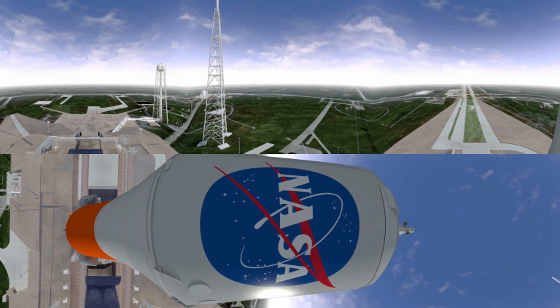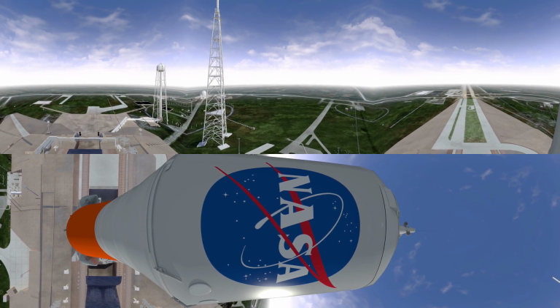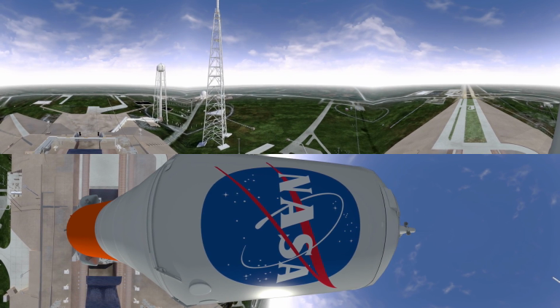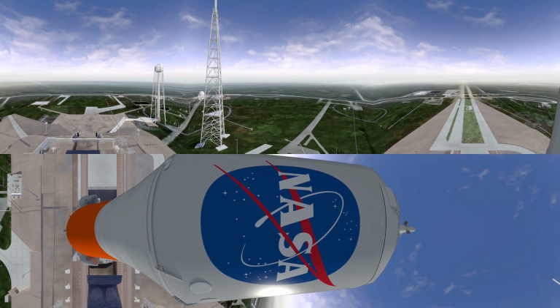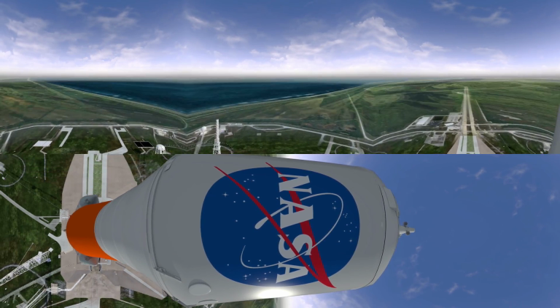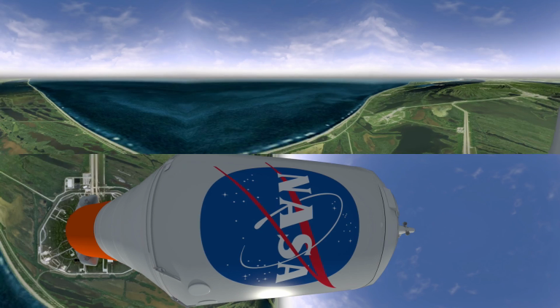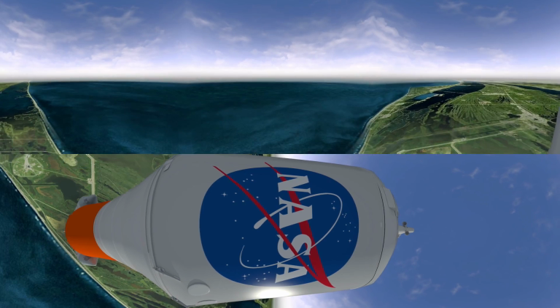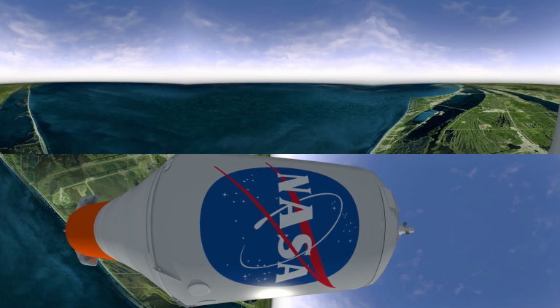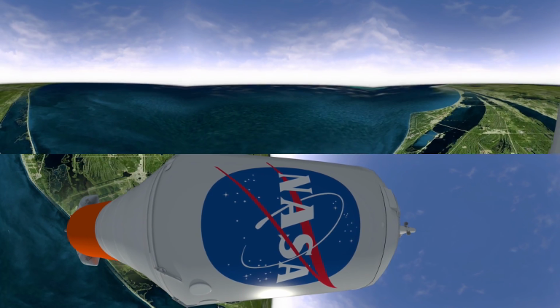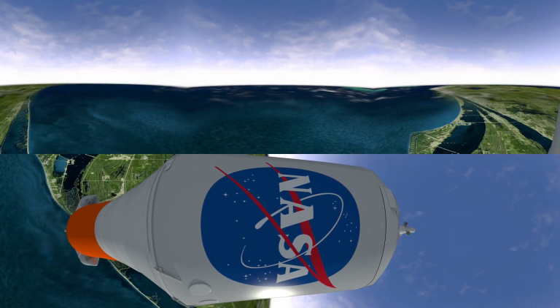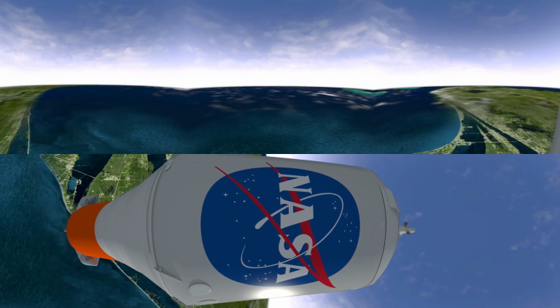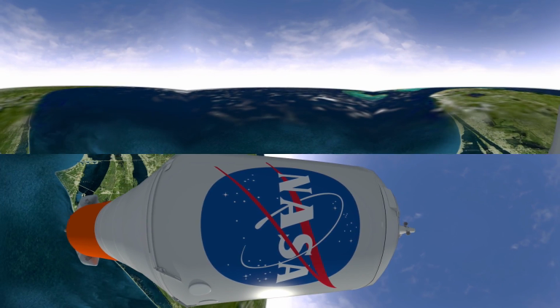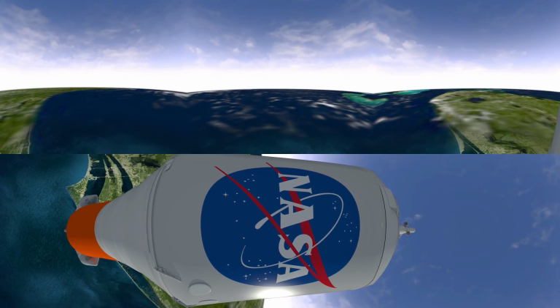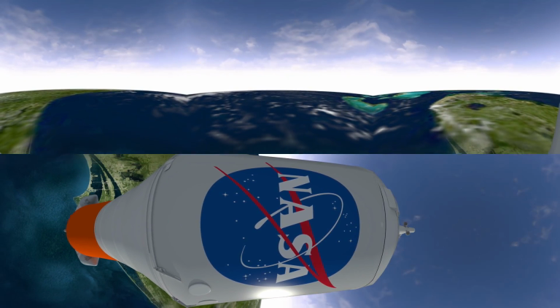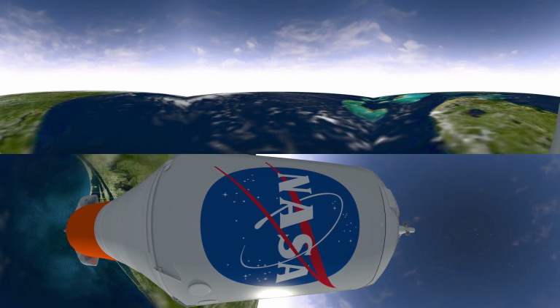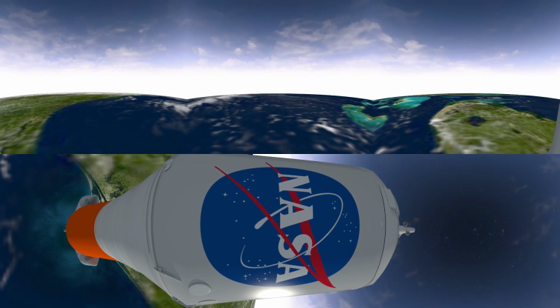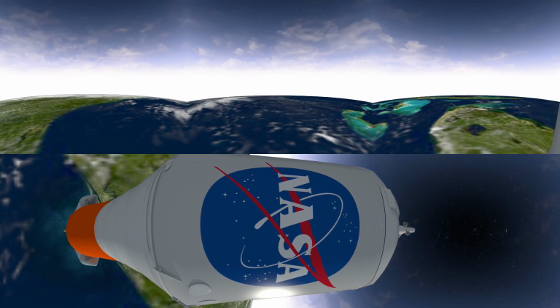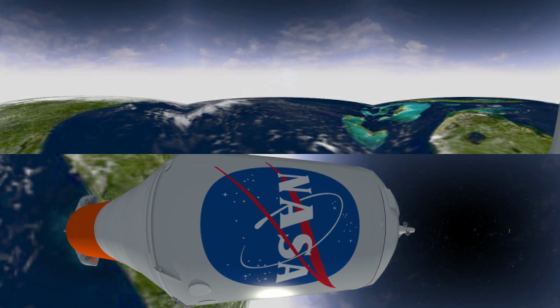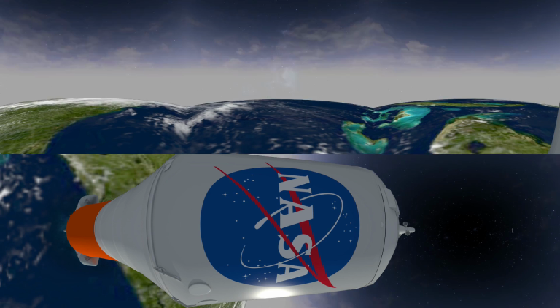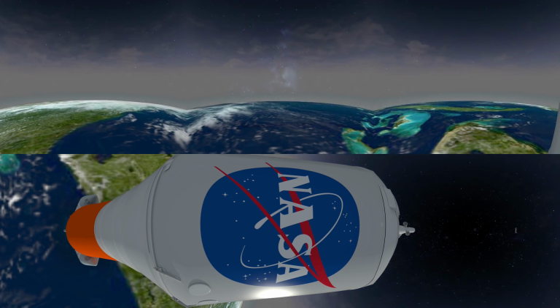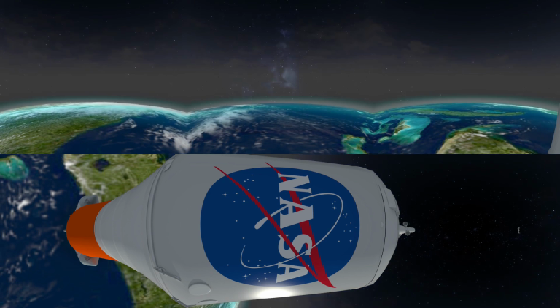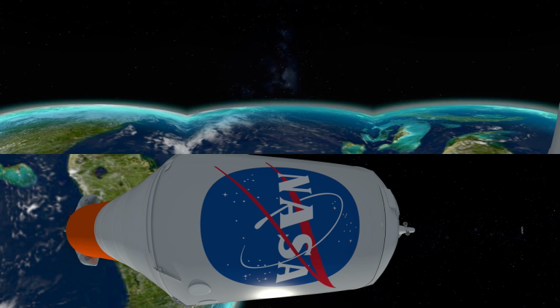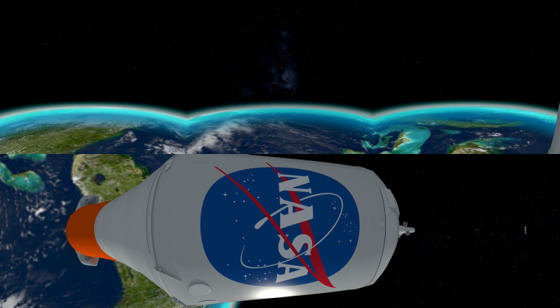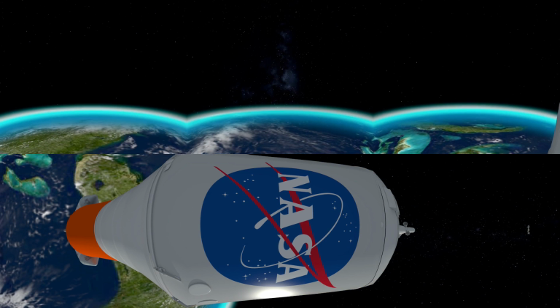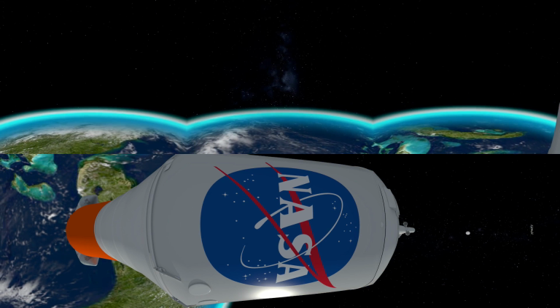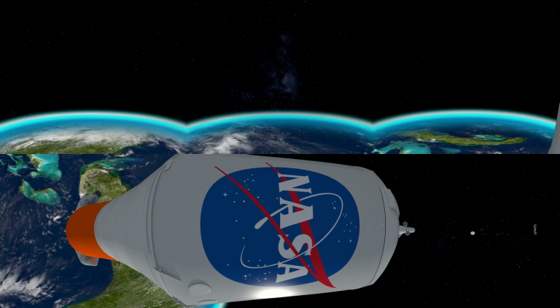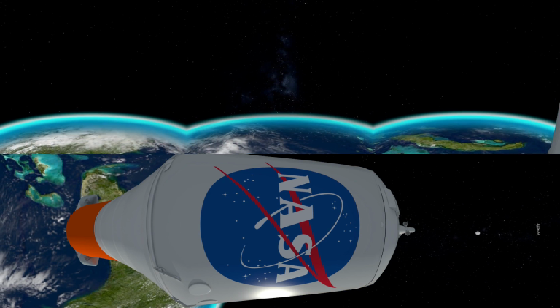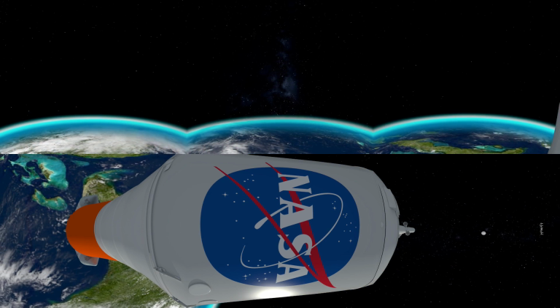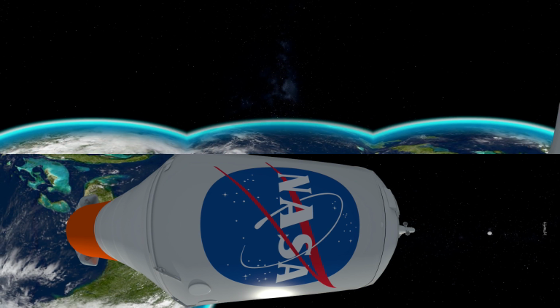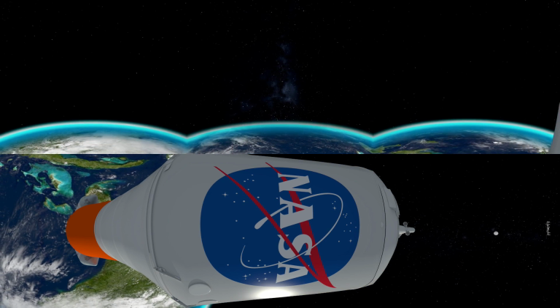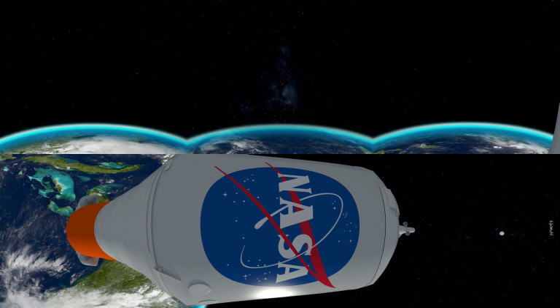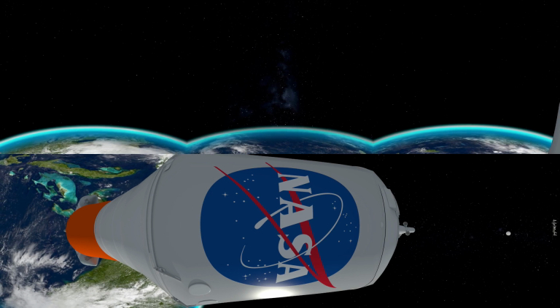All engines running and we have liftoff of EM-51, future flight to Mars. Tower clear. Transferring to Mission Control Houston. EM-51 Houston, commits future flight Mars training sequence. Clock is running.